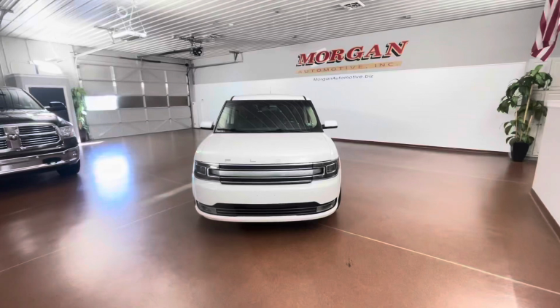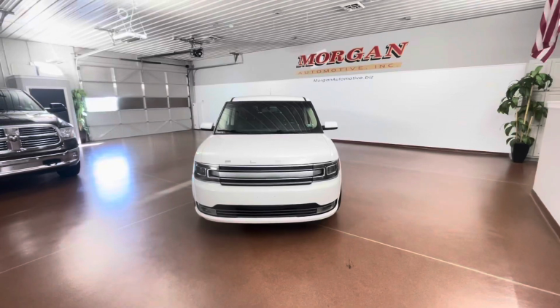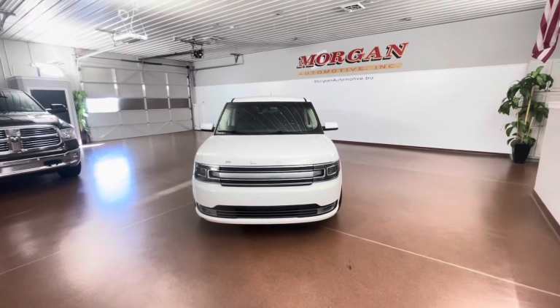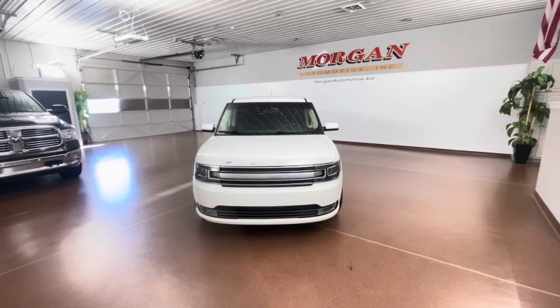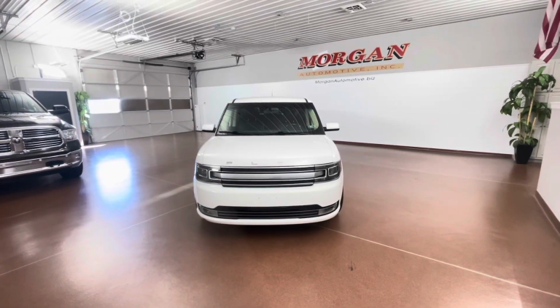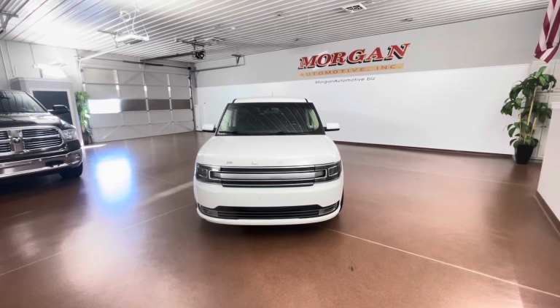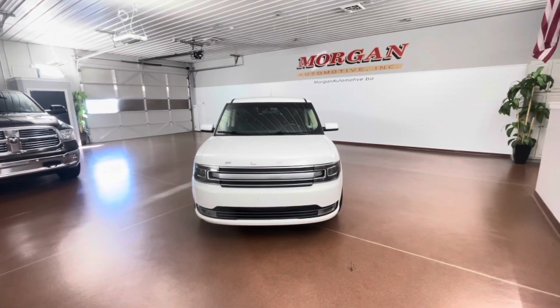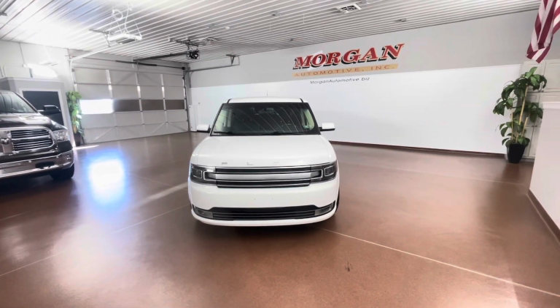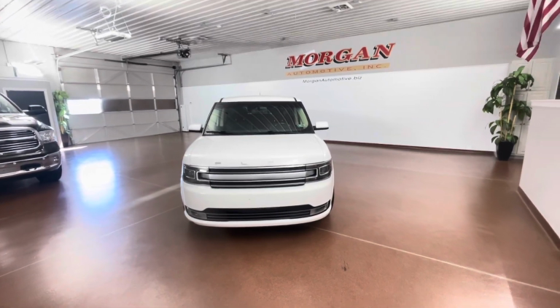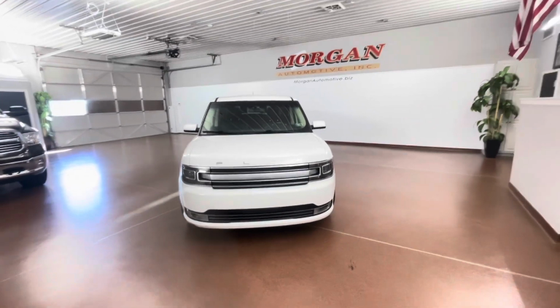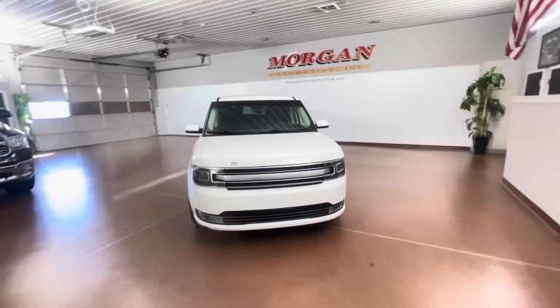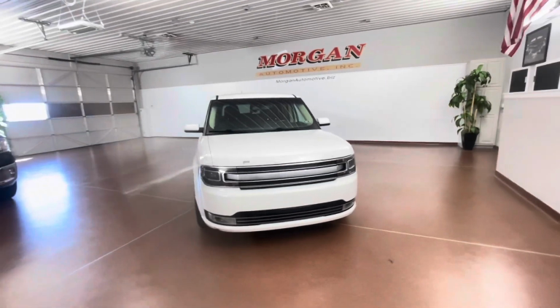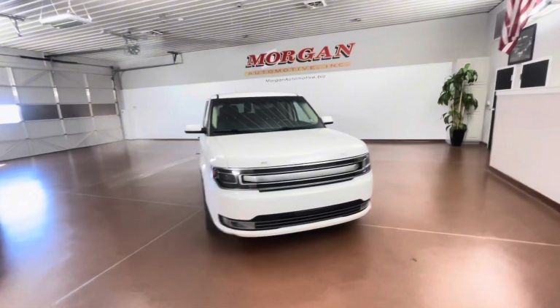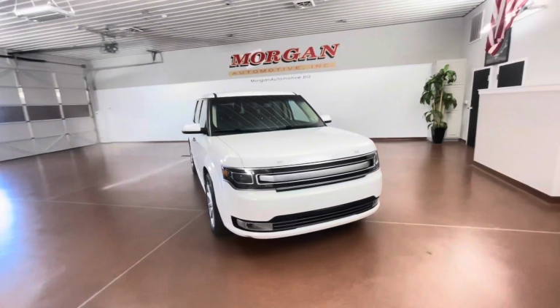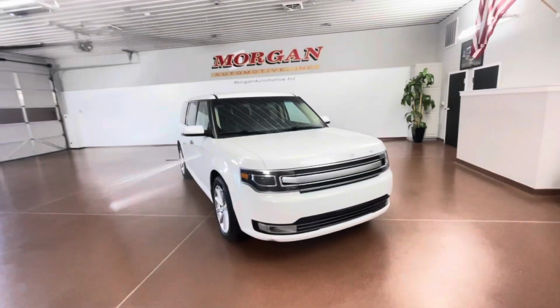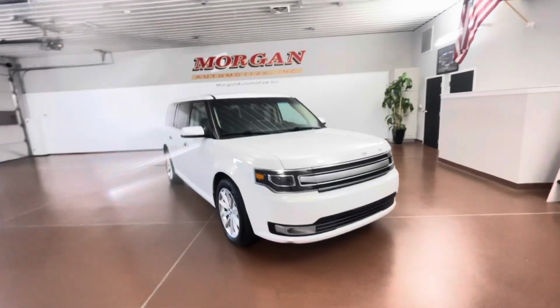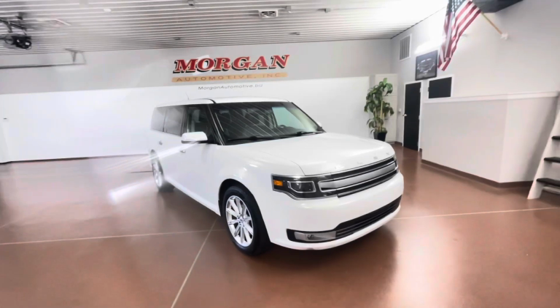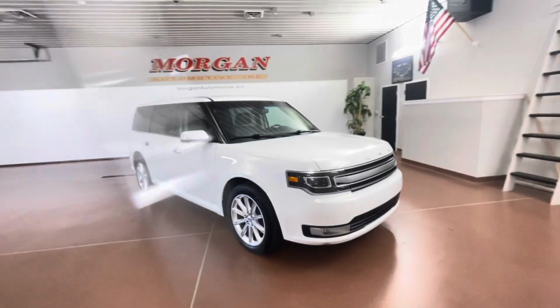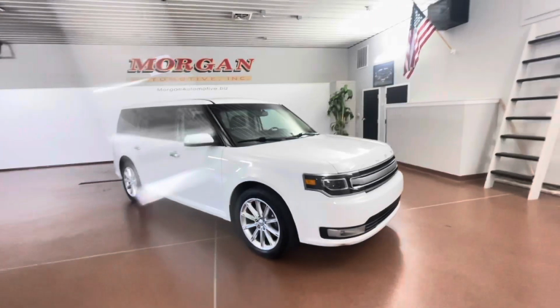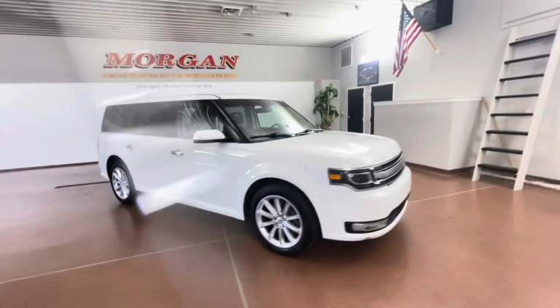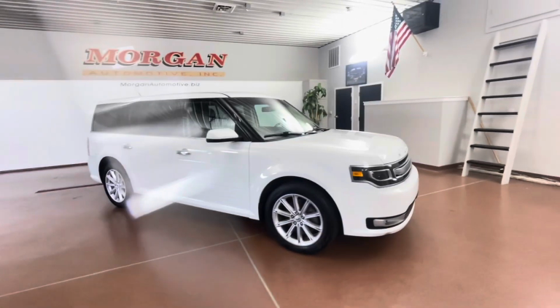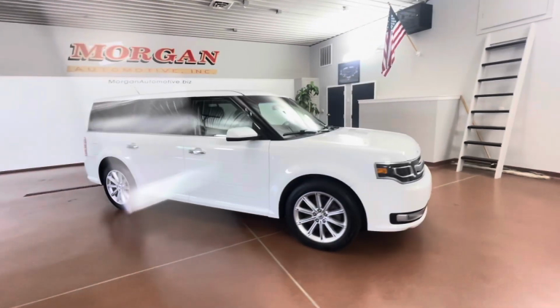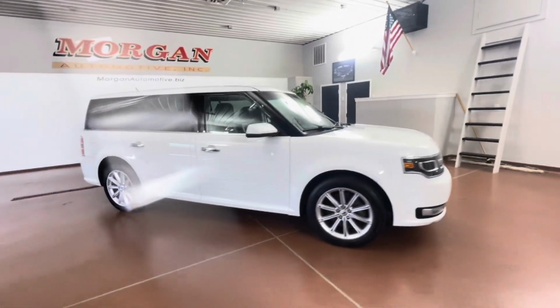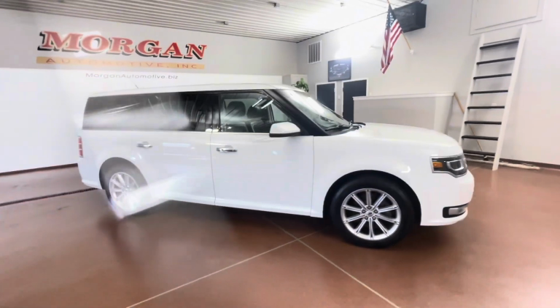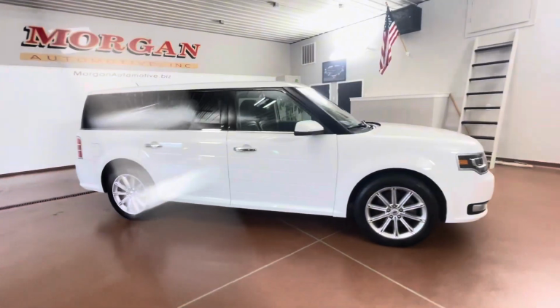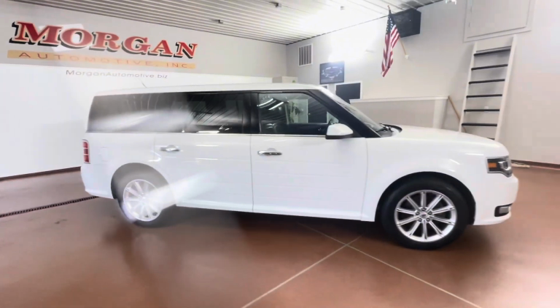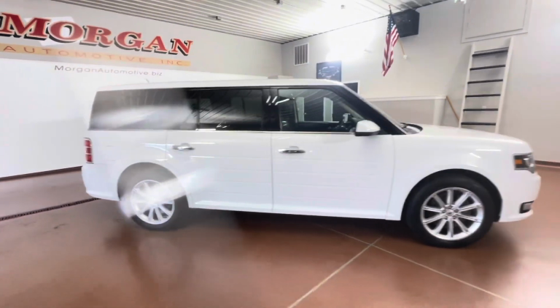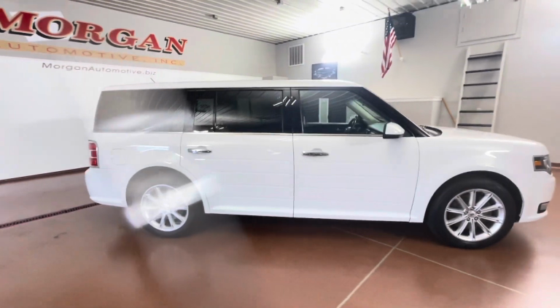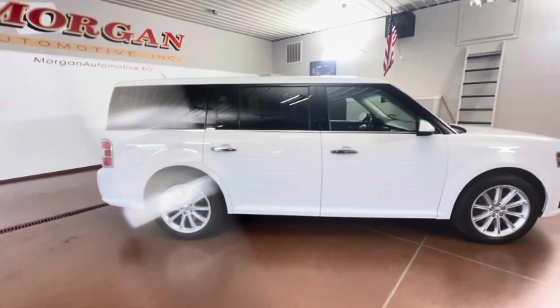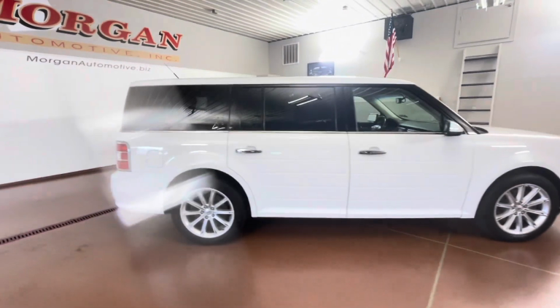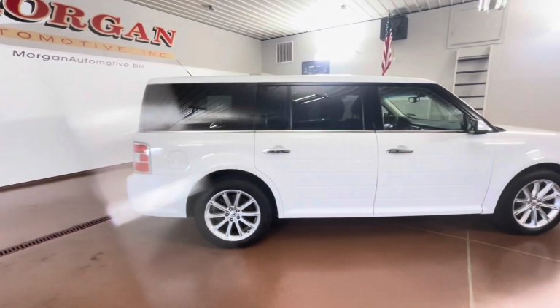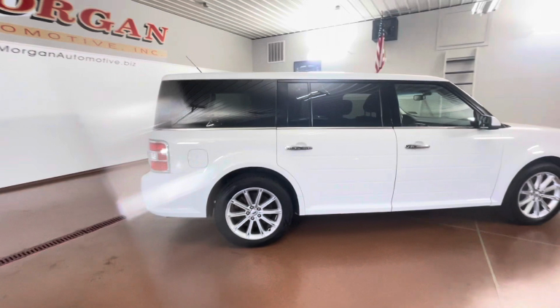How's it going everybody? Dylan here with Morgan Automotive. Today we have this 2019 Ford Flex Limited all-wheel drive. This vehicle has a clean Carfax and was just fully serviced here at the dealership.